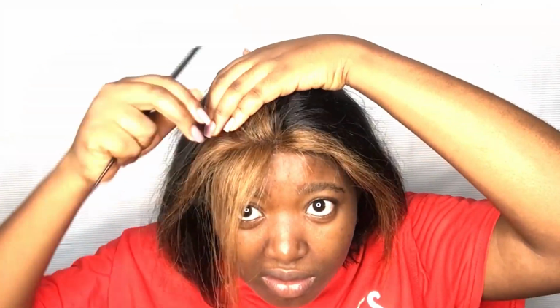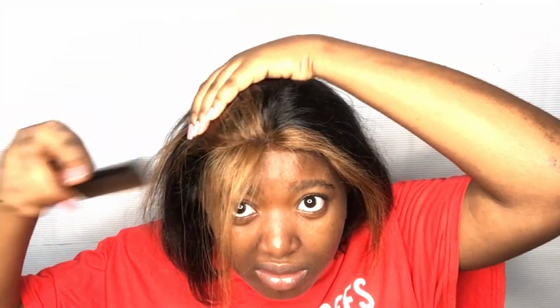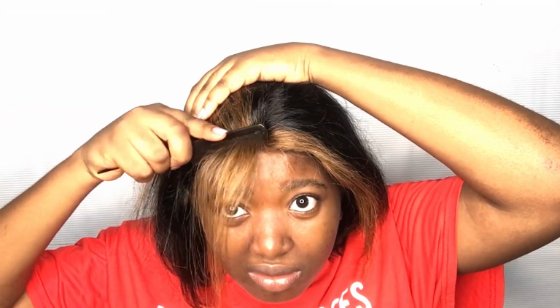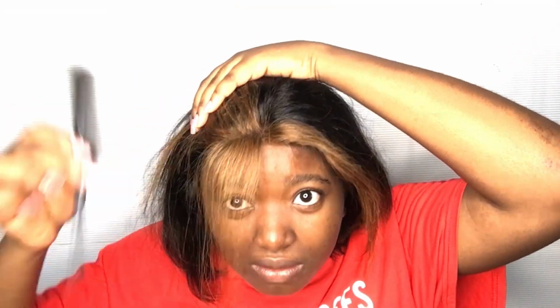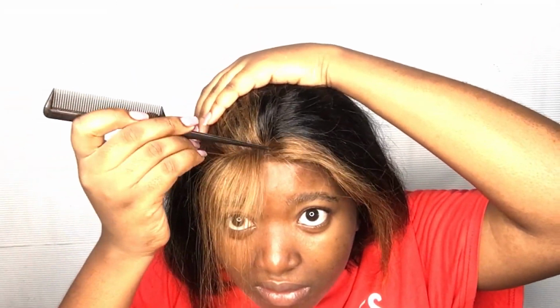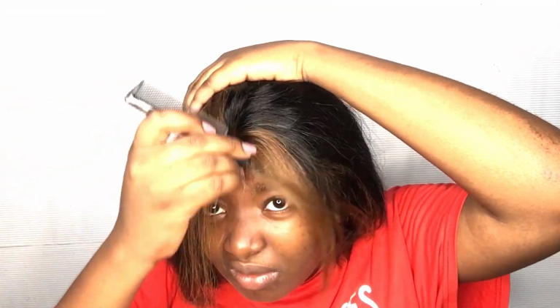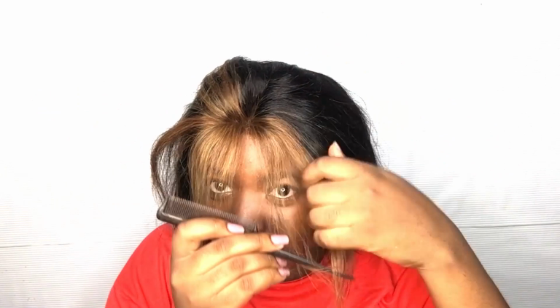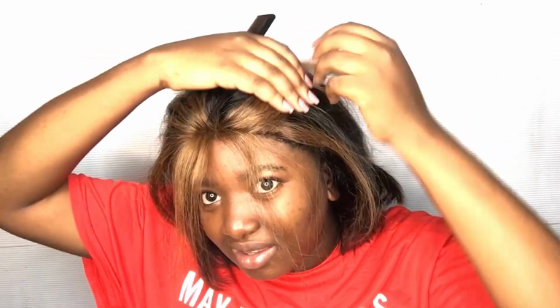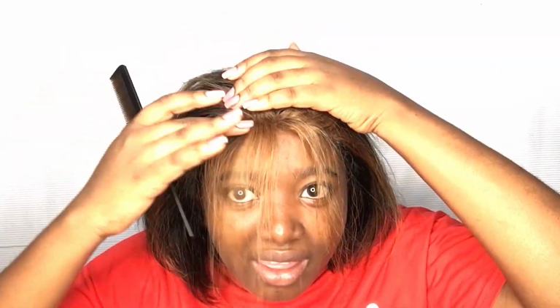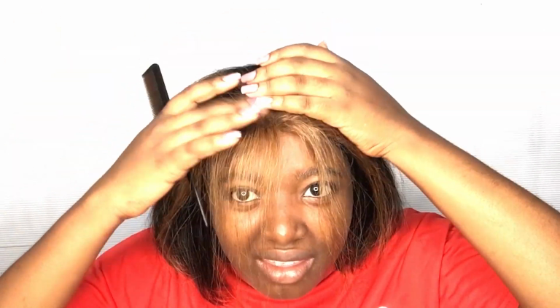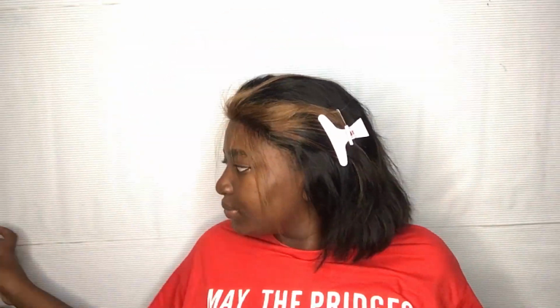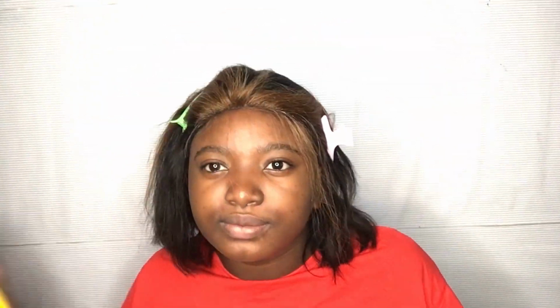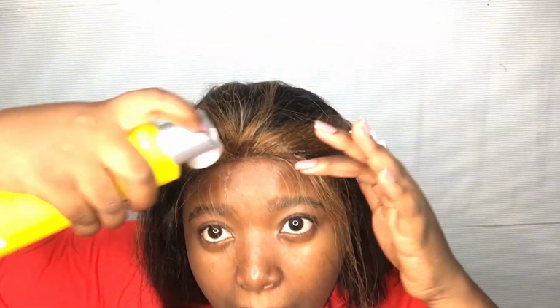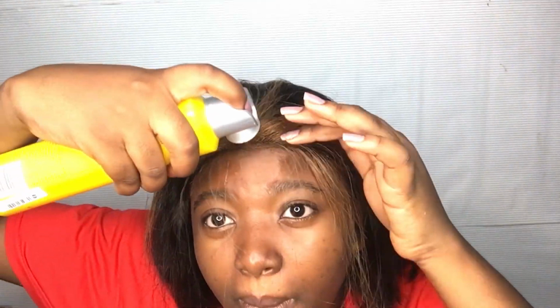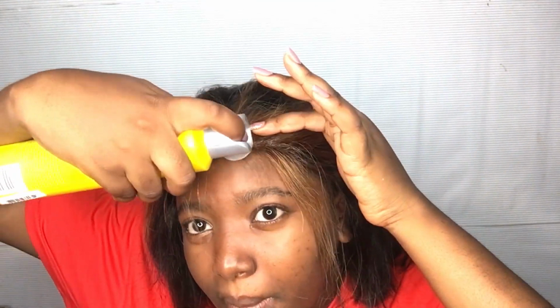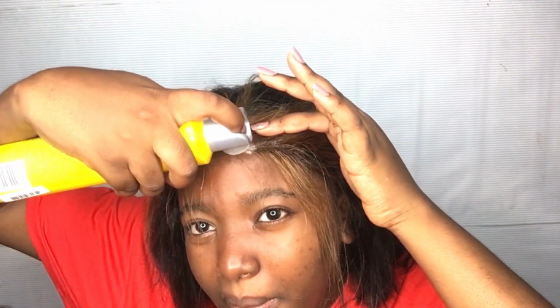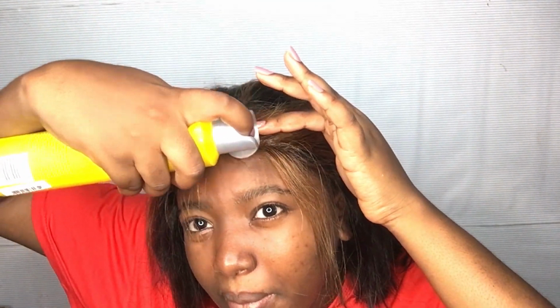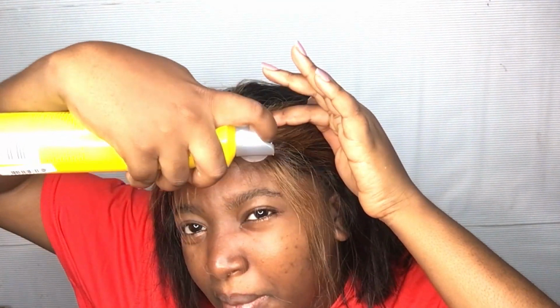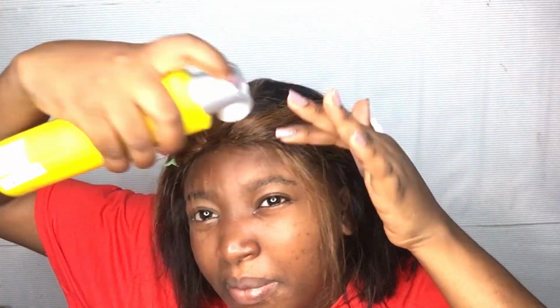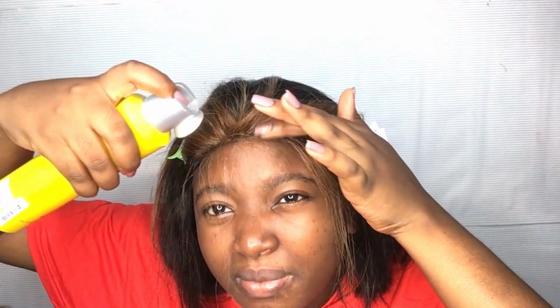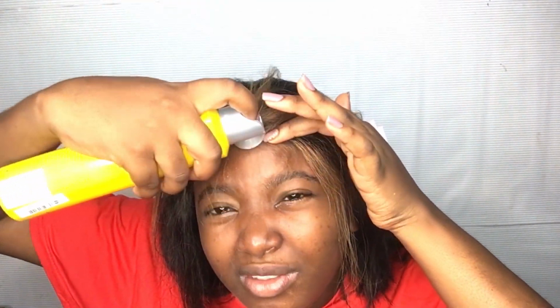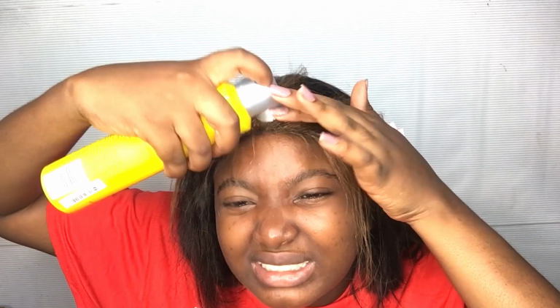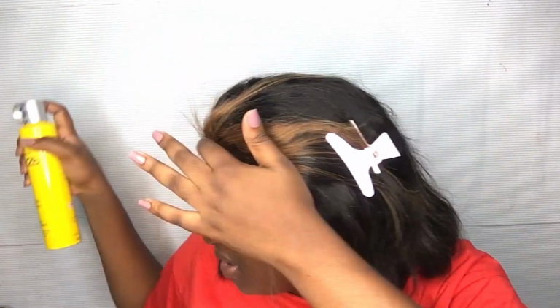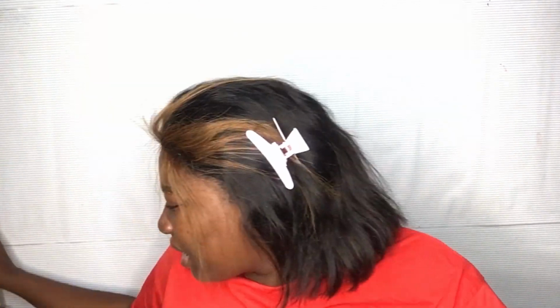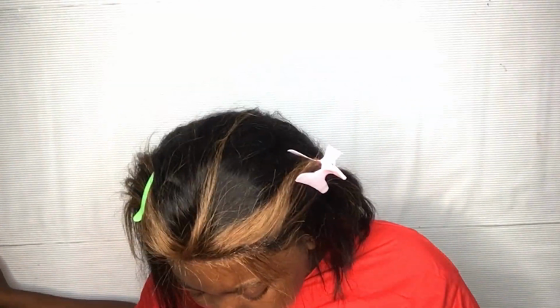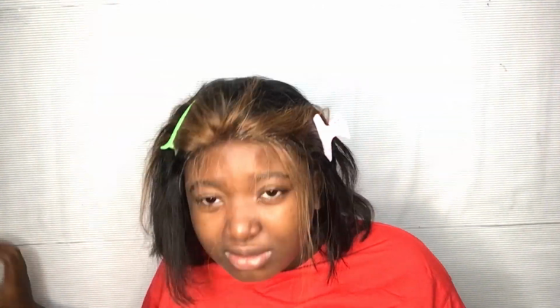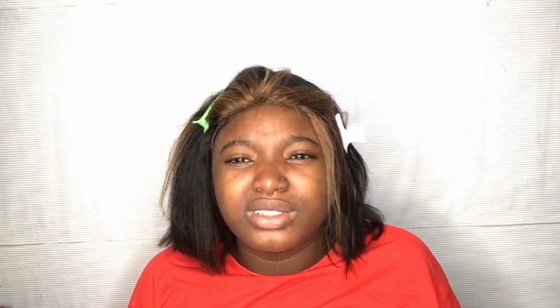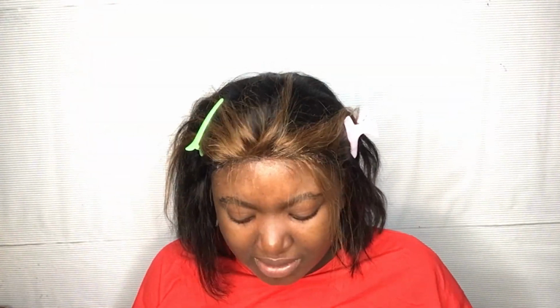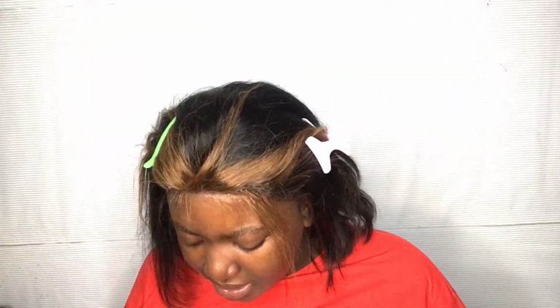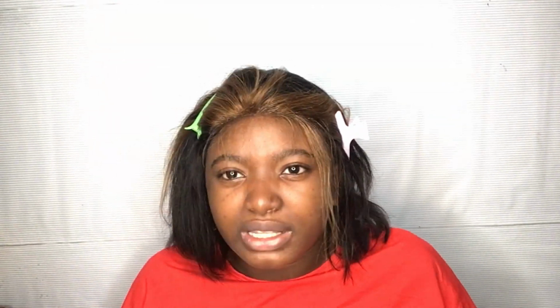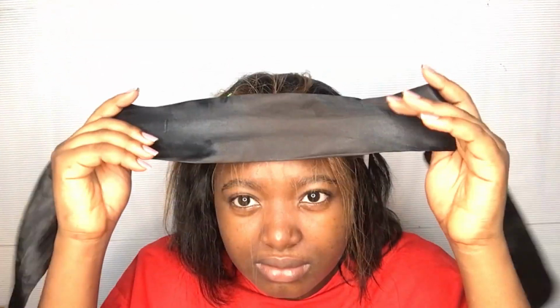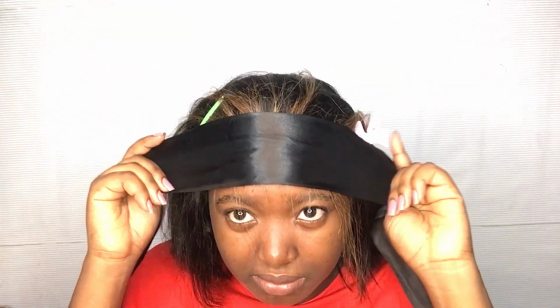Using my rat tail comb I'm going to take out some hair, and then go in with my got2b again and spray it down. This is the Lauragia Andreas method.